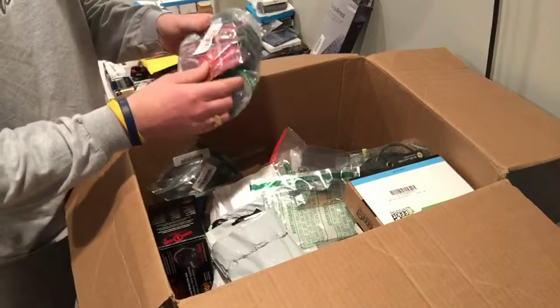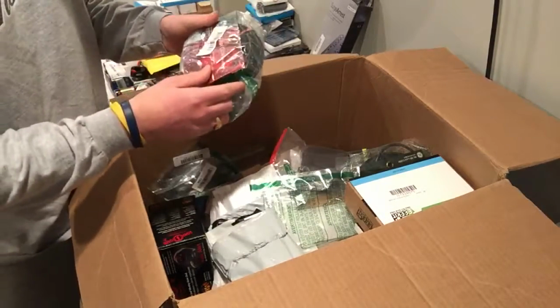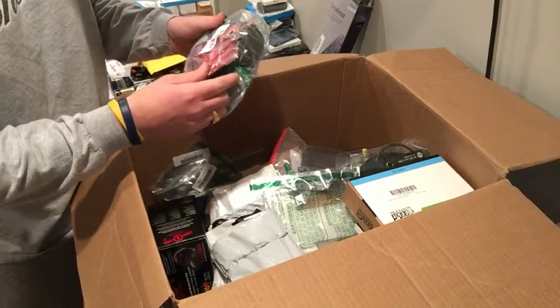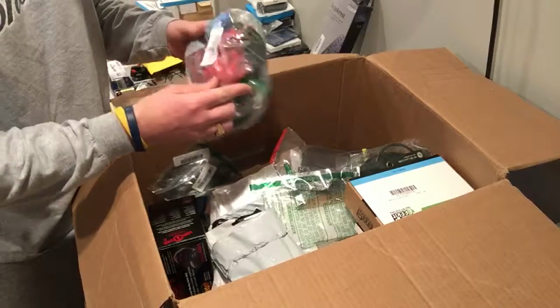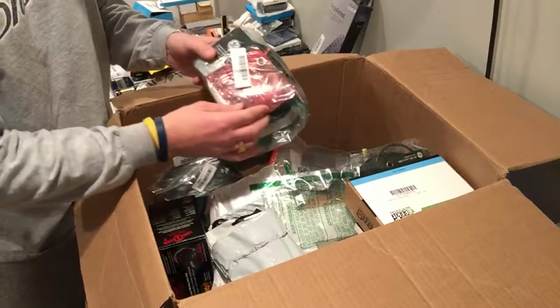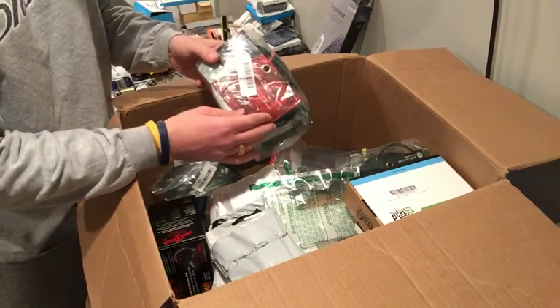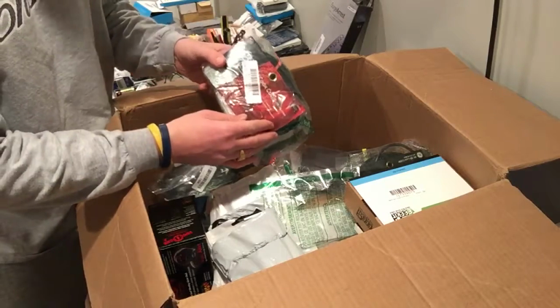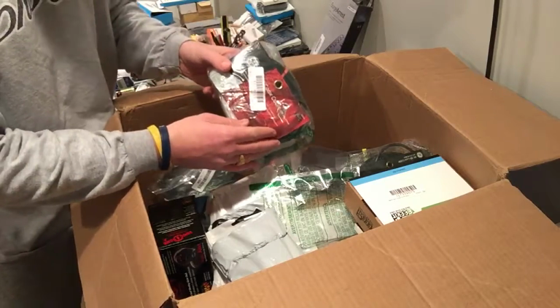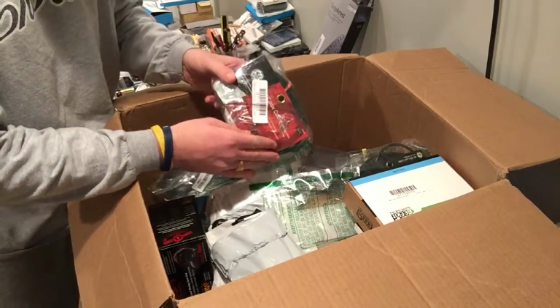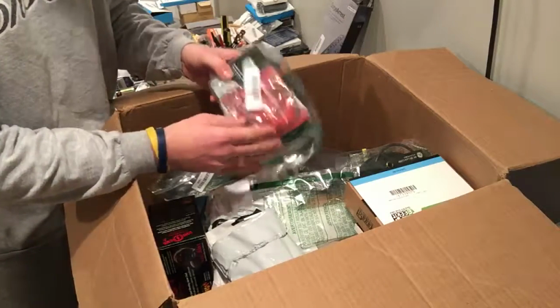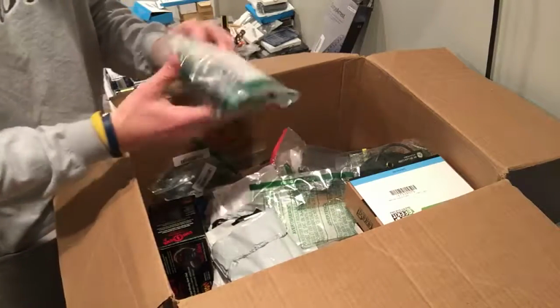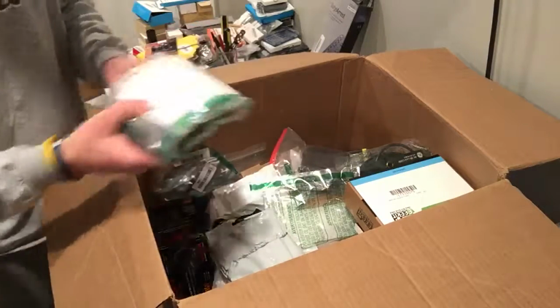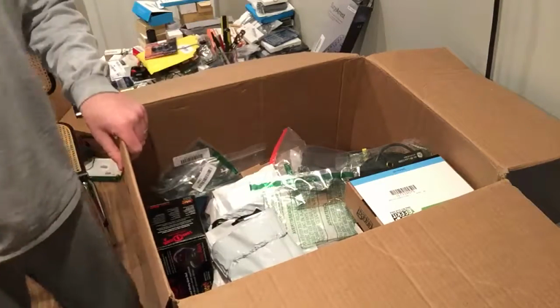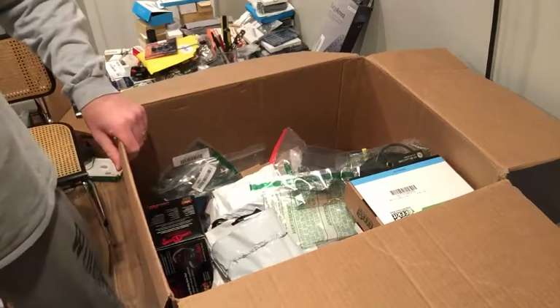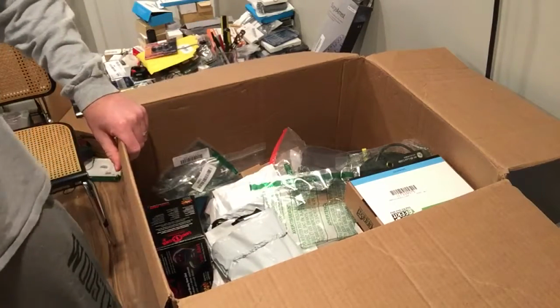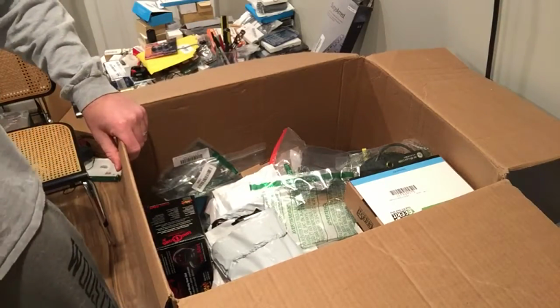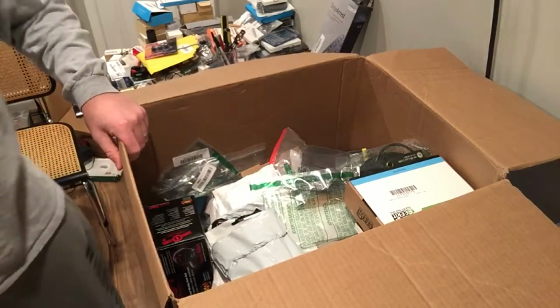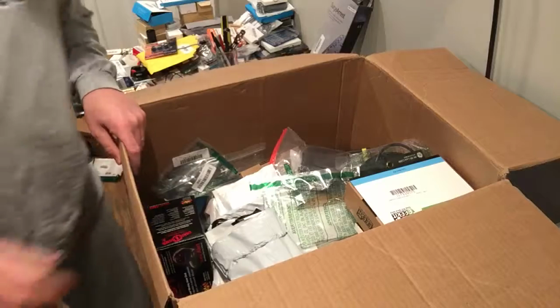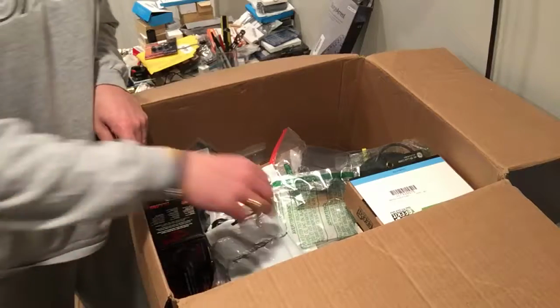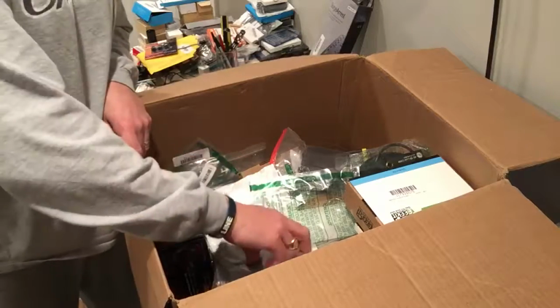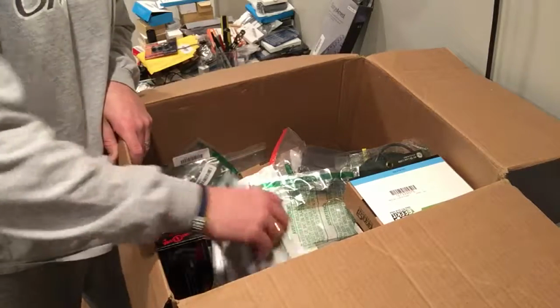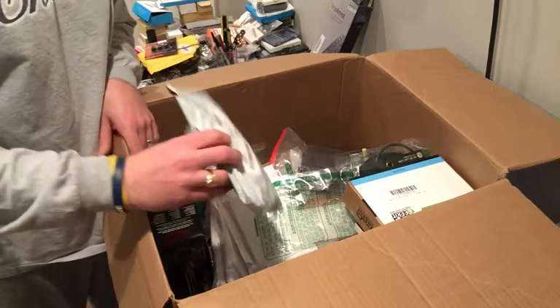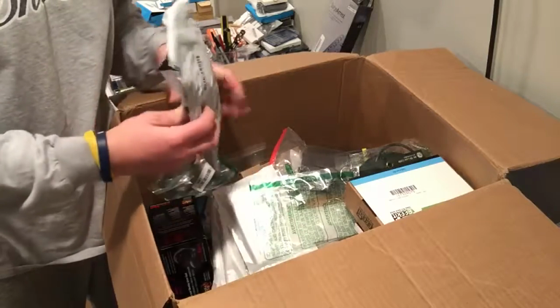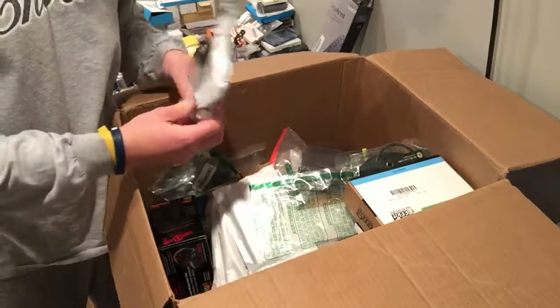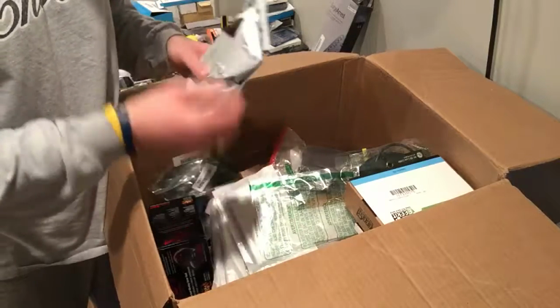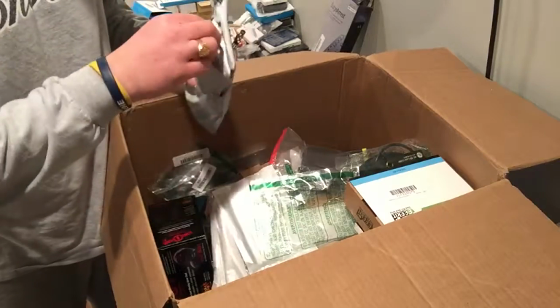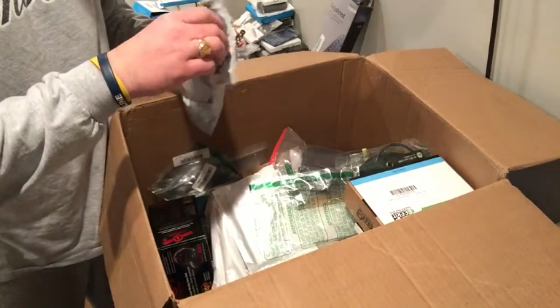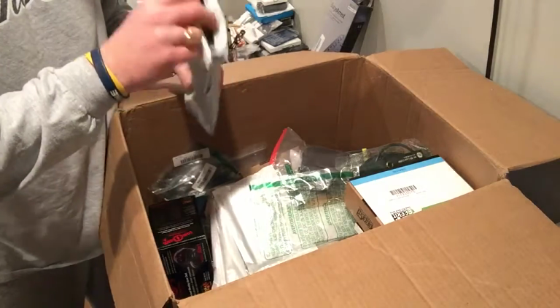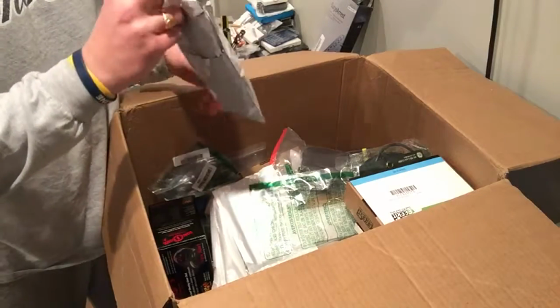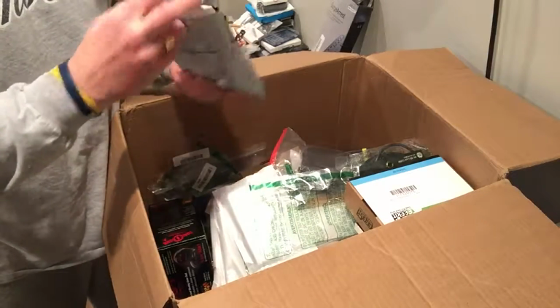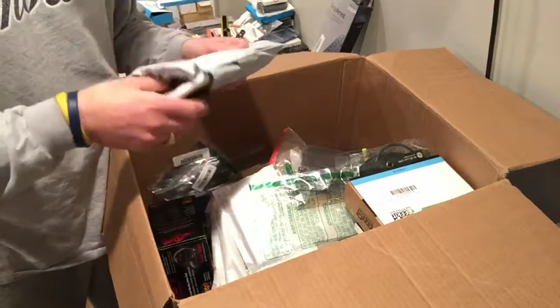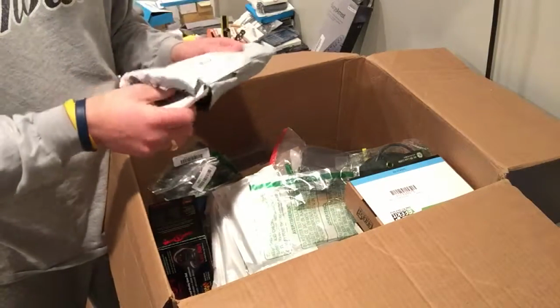For my first box — coax cable — that's going to go in the donation box. The first box covered this already, so this is all free if I can sell it.